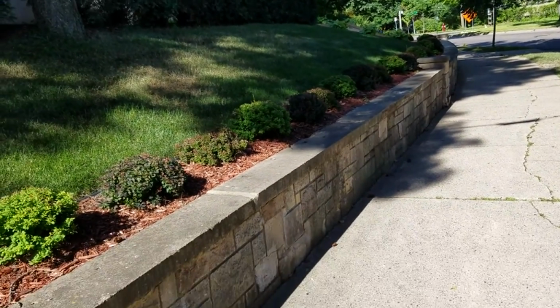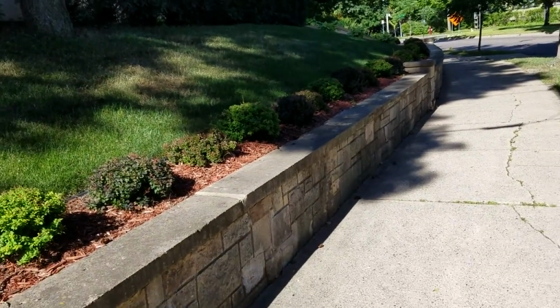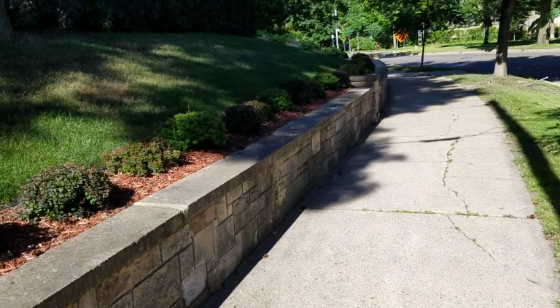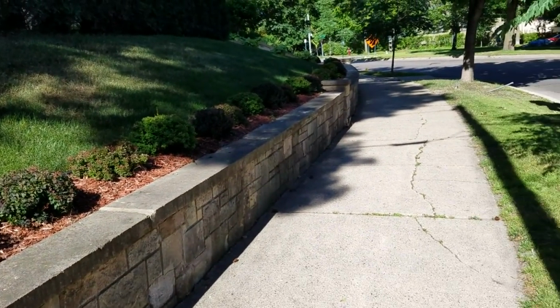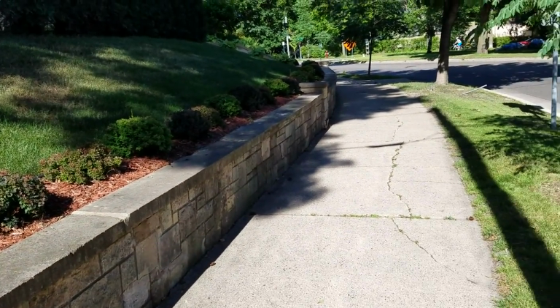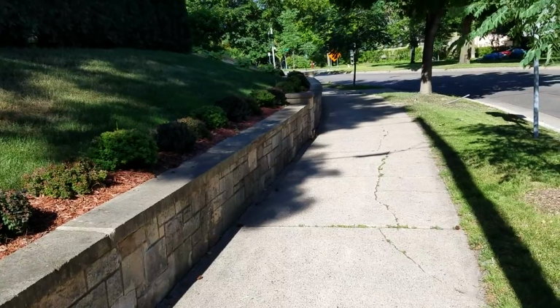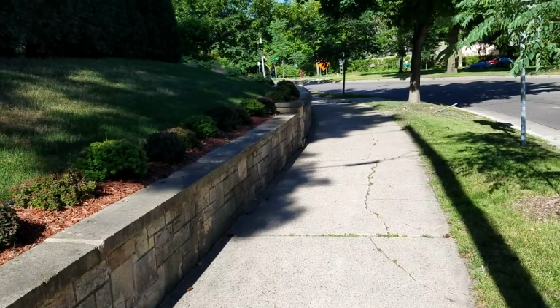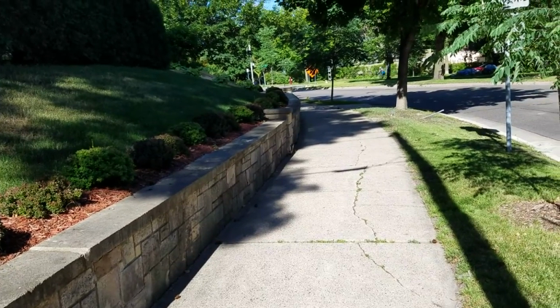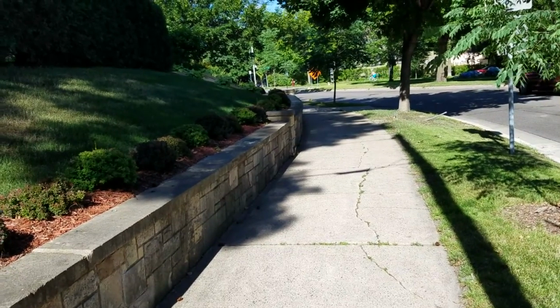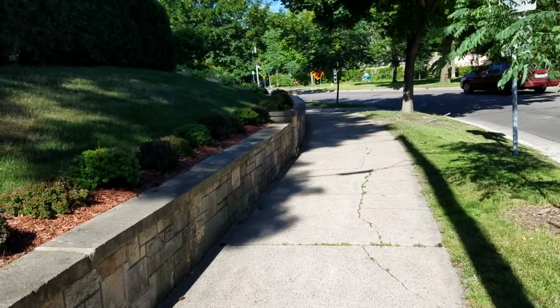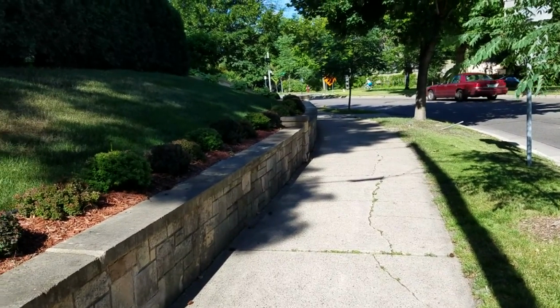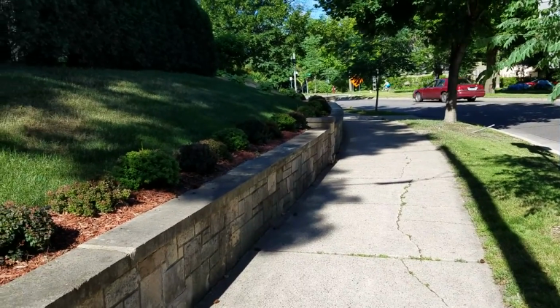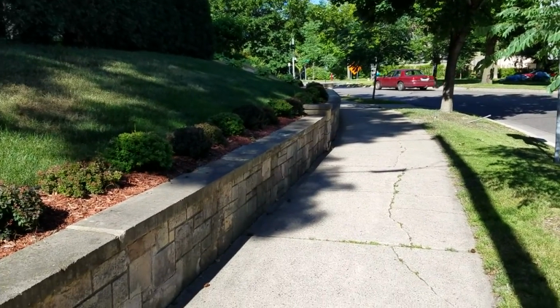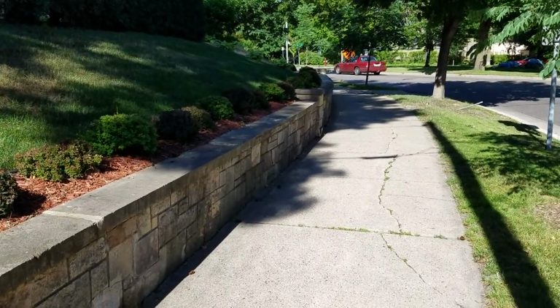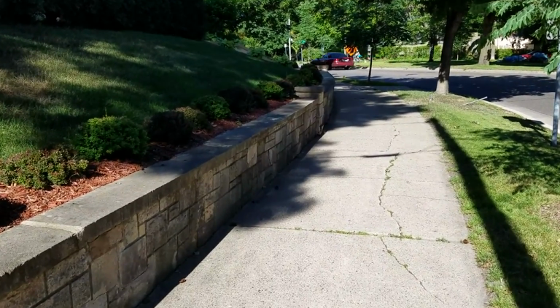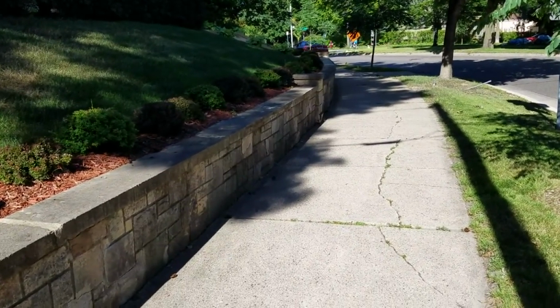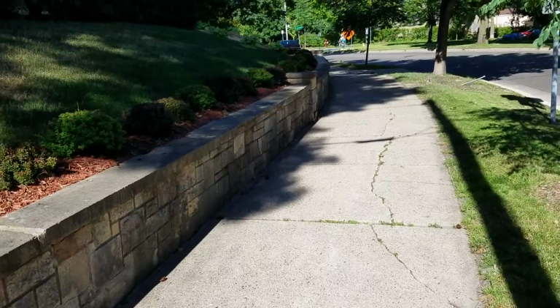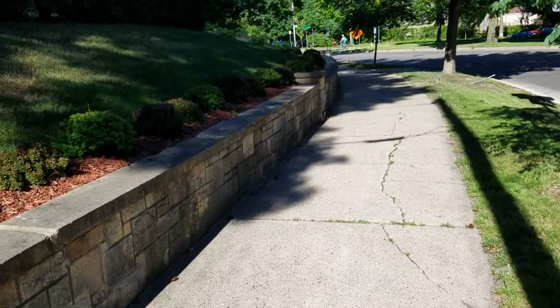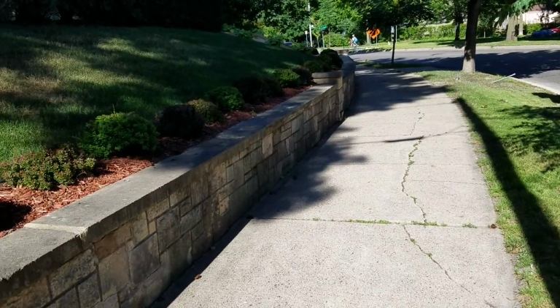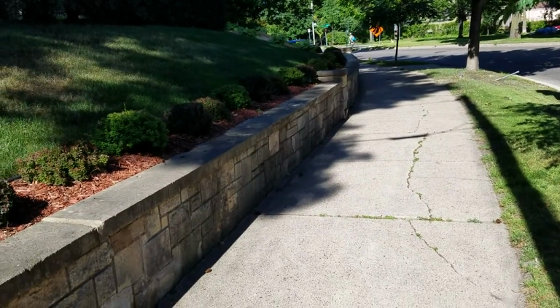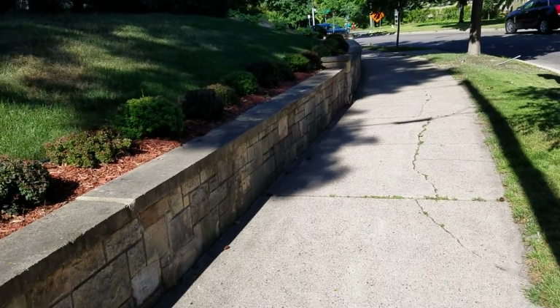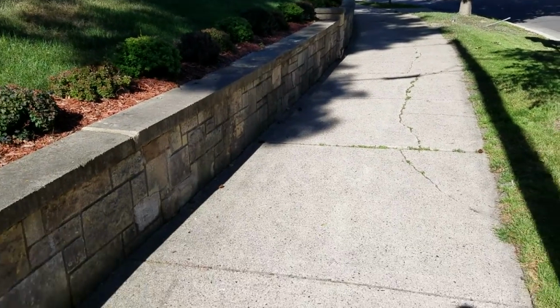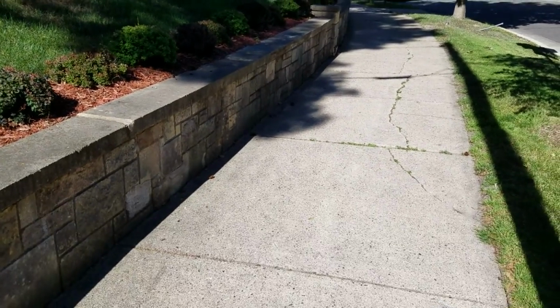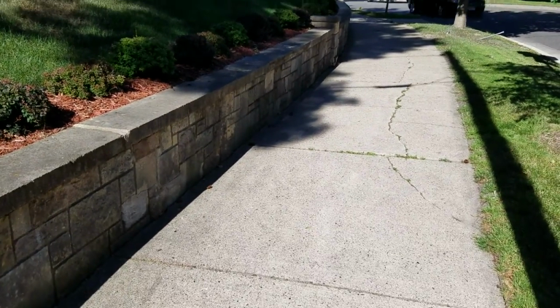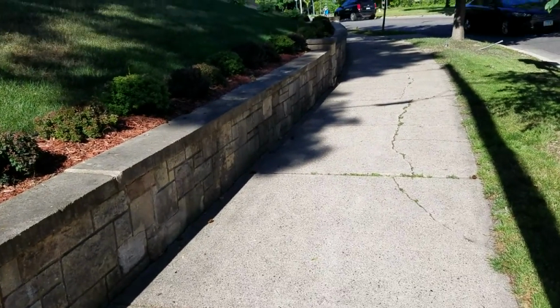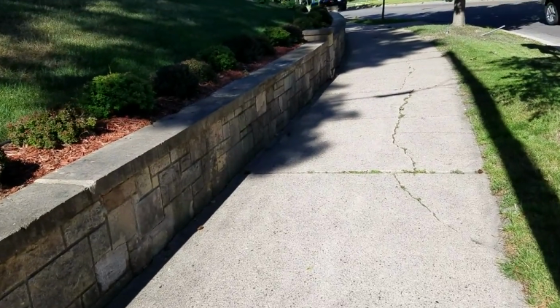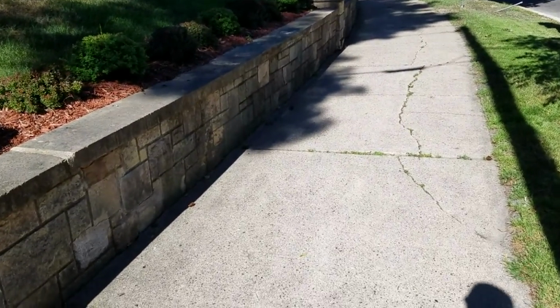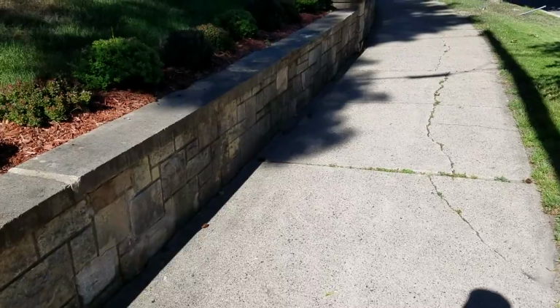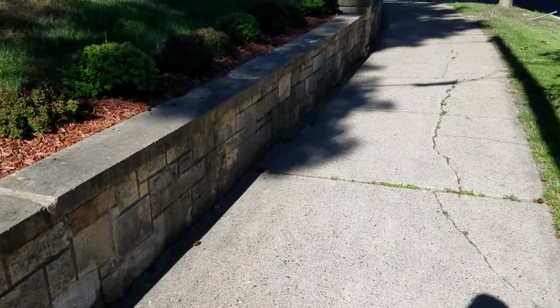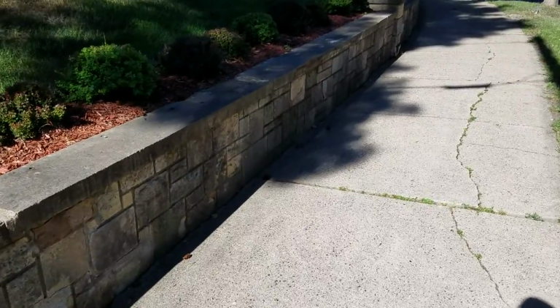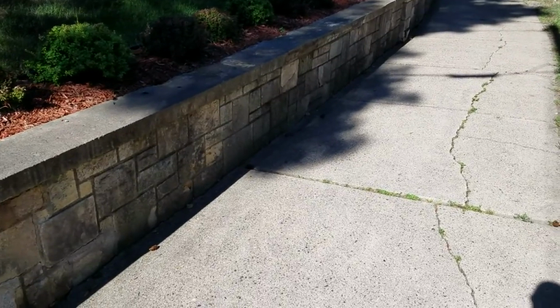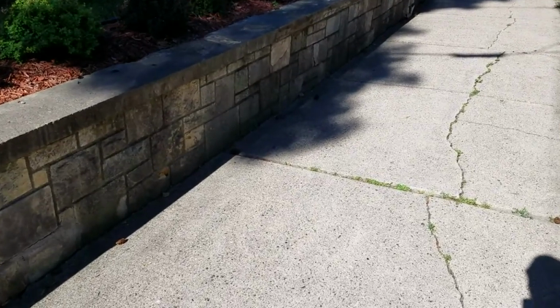So what I'm going to do here is walk through the wall and count — pointing in the video which stones are going to need to be replaced — and we'll bid it based on that. We're also going to have to replace some caps, and I'll point those out as well.